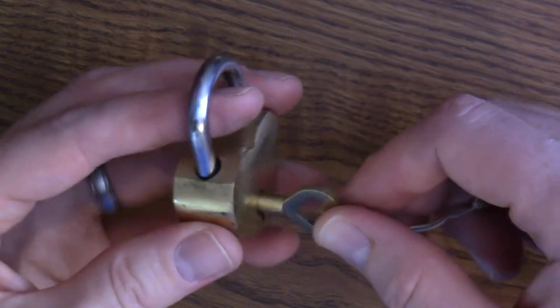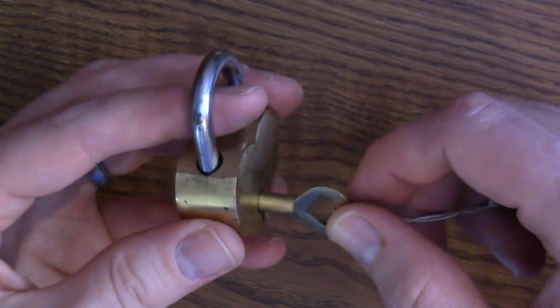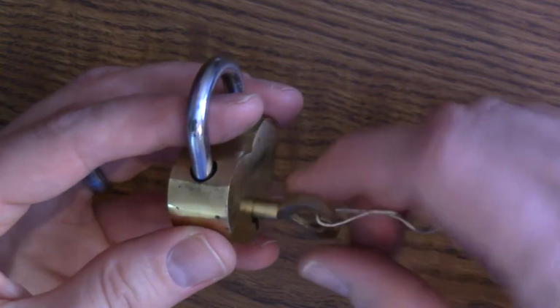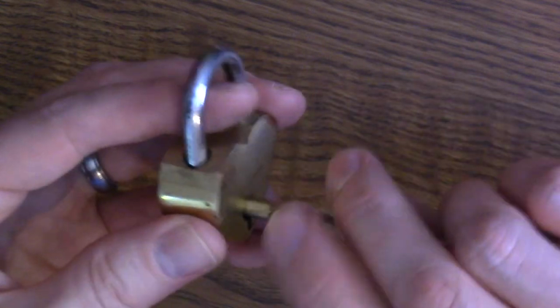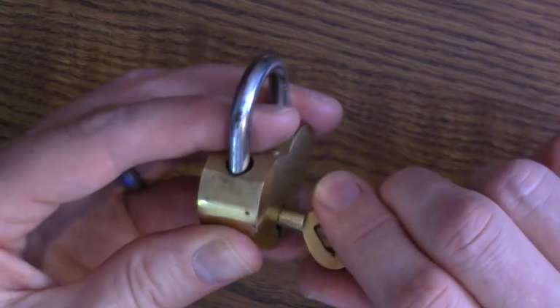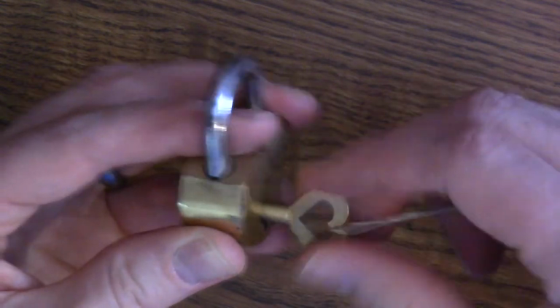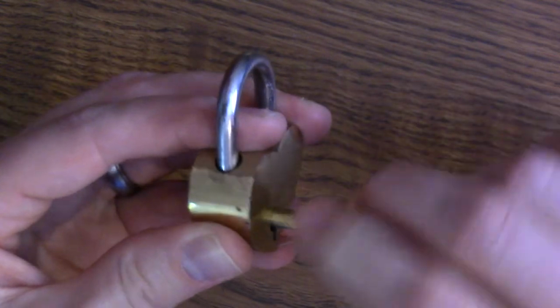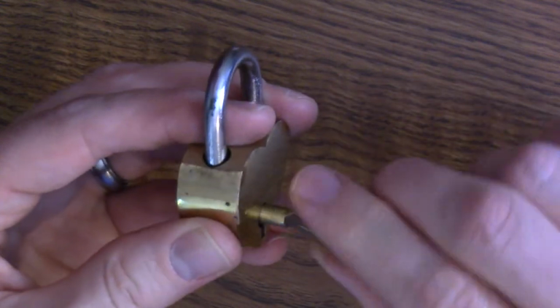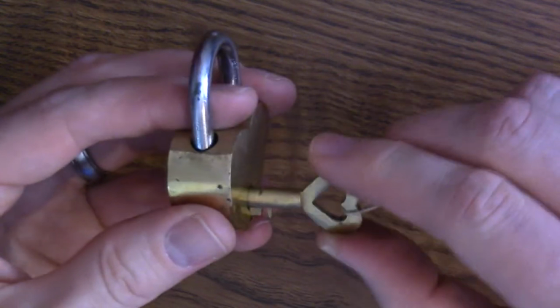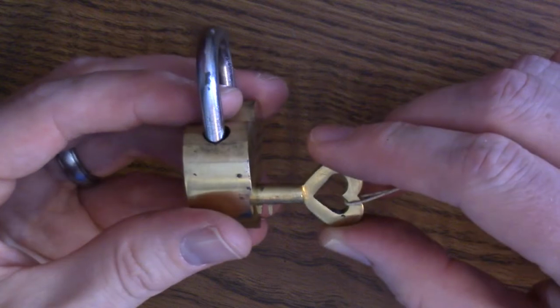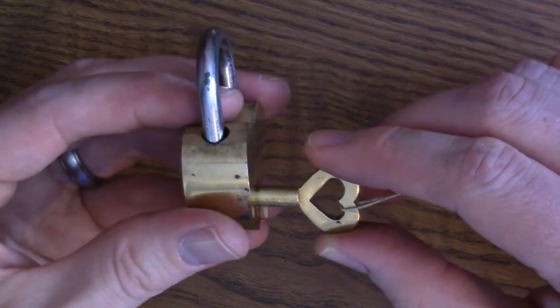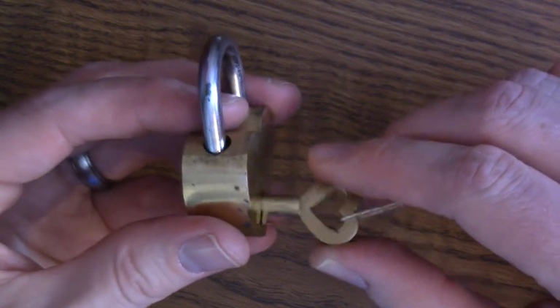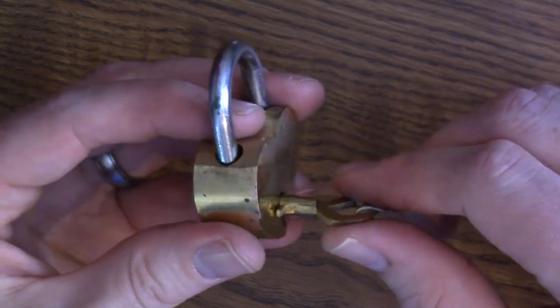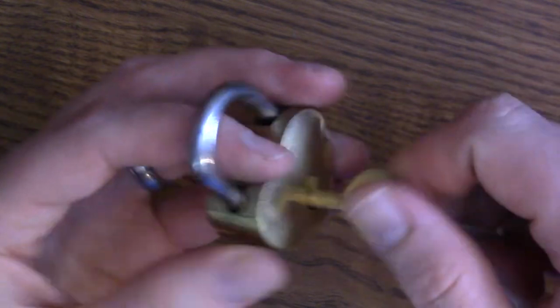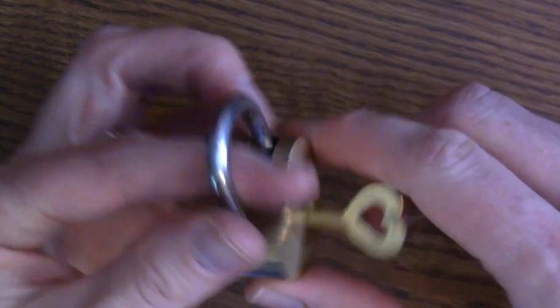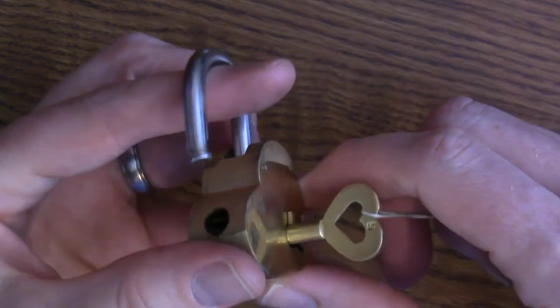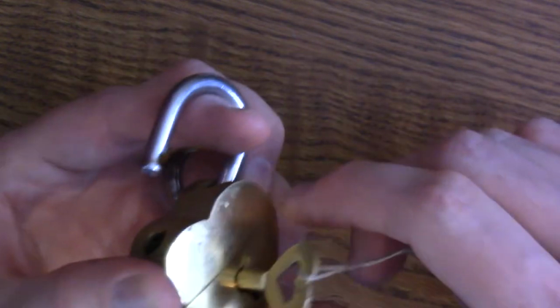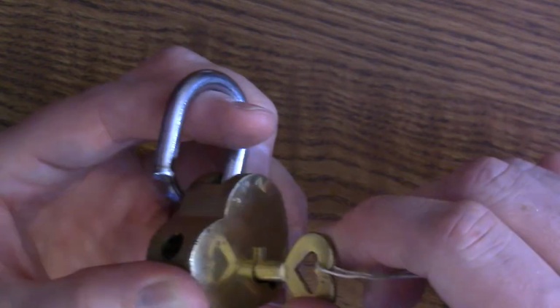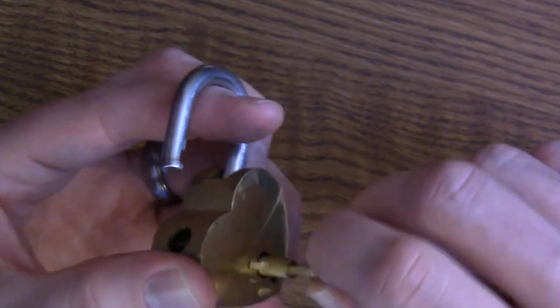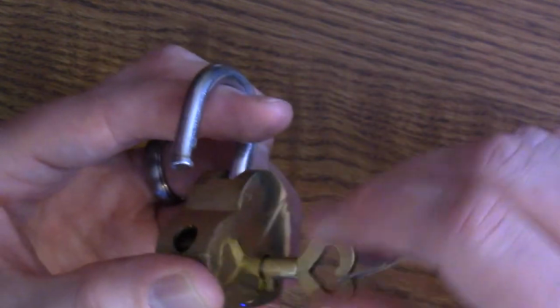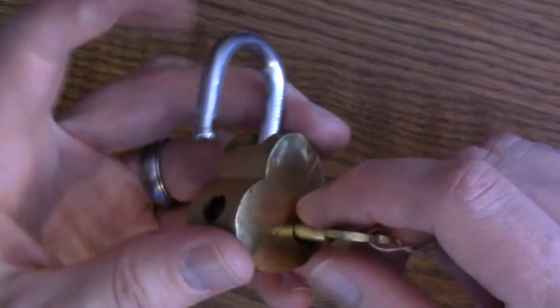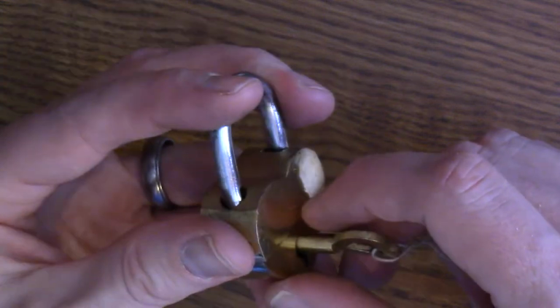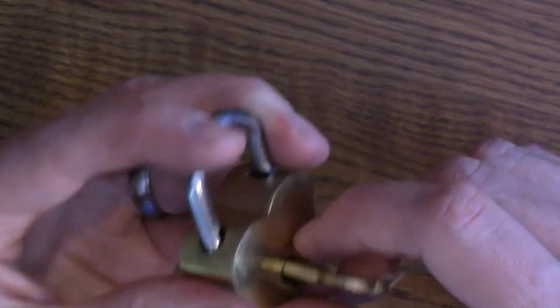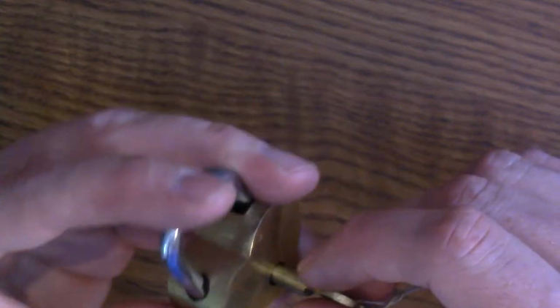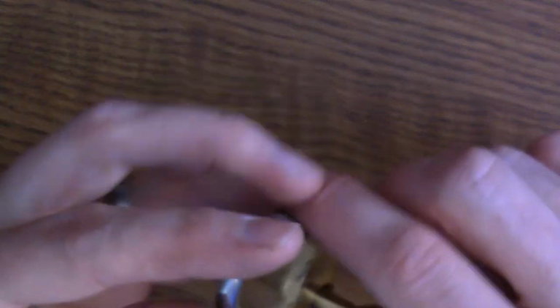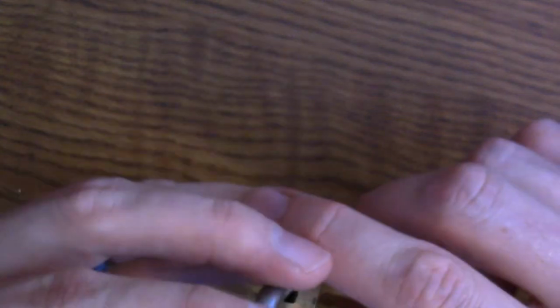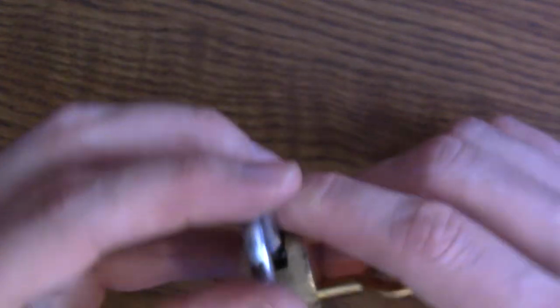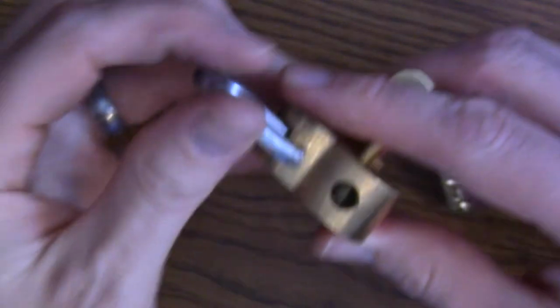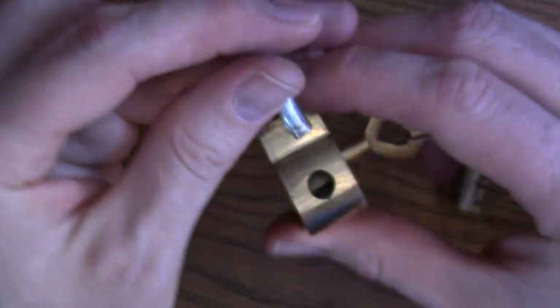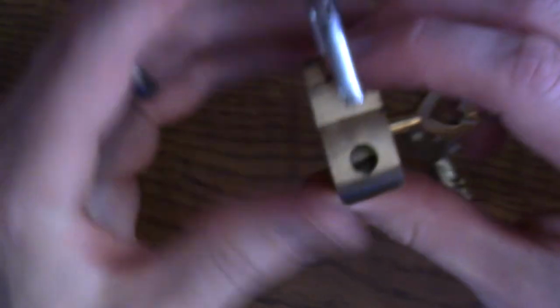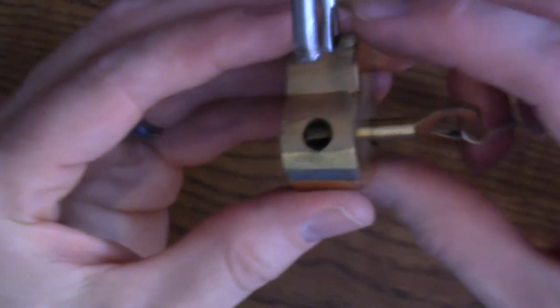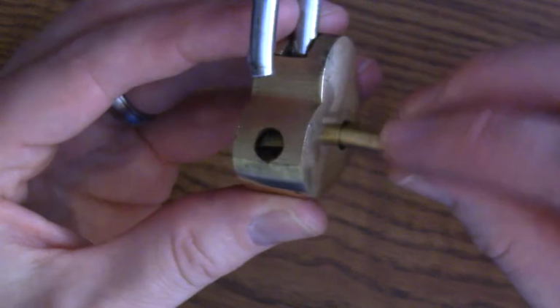So you have to do it — this way it won't go through. You have to do it at that point, in that direction. When I do that and stop it from here, I can kind of see that.